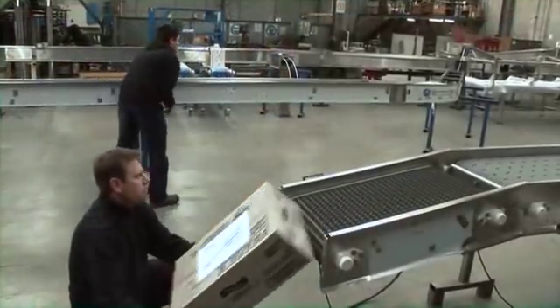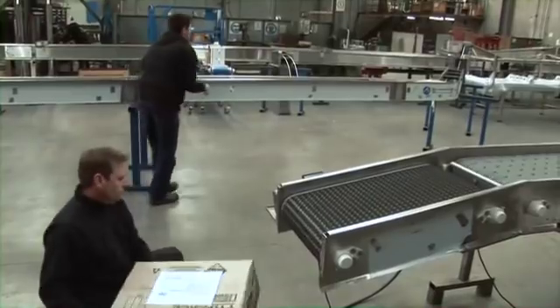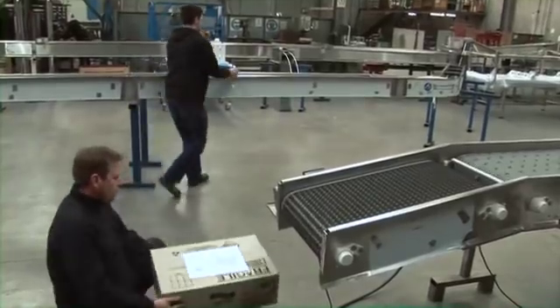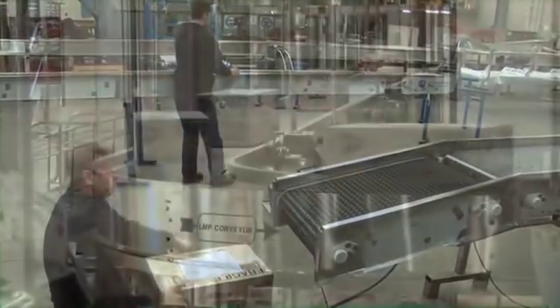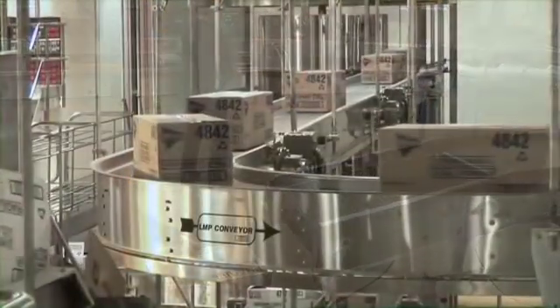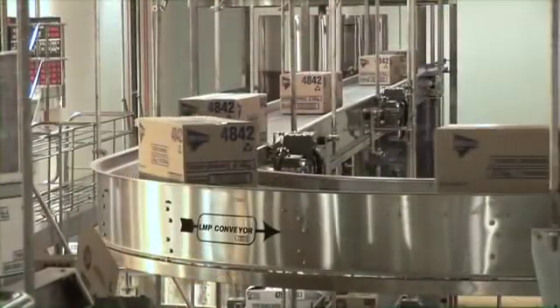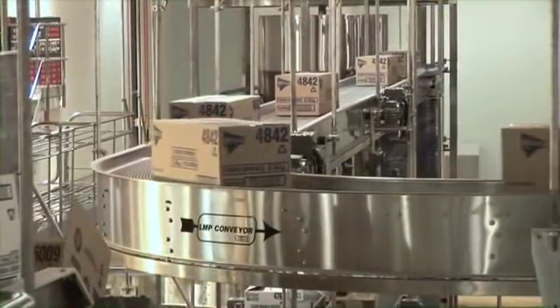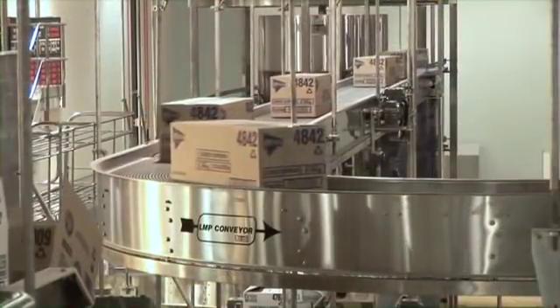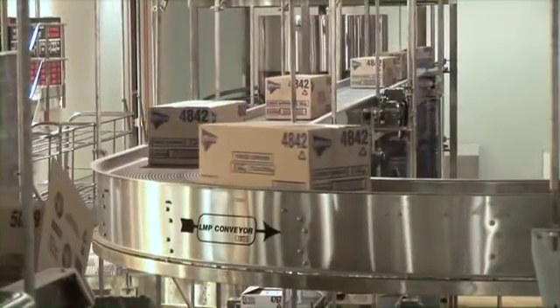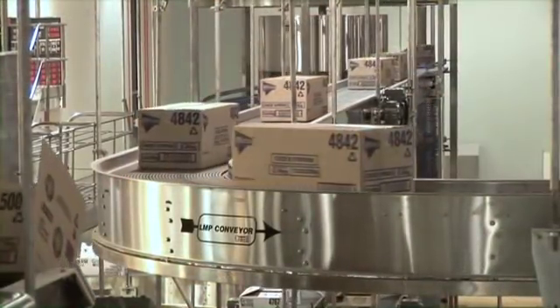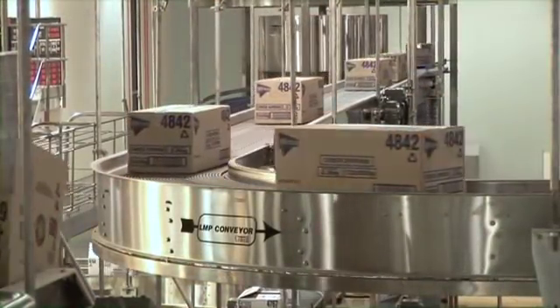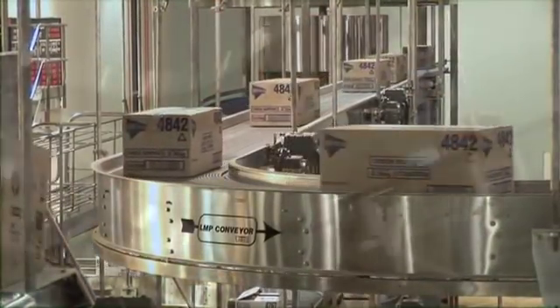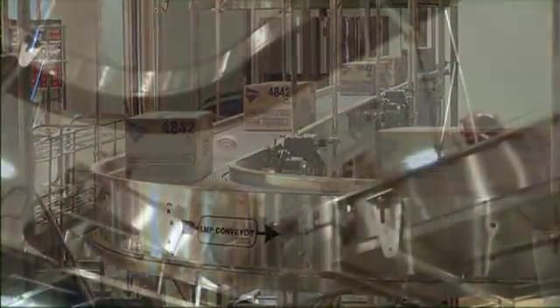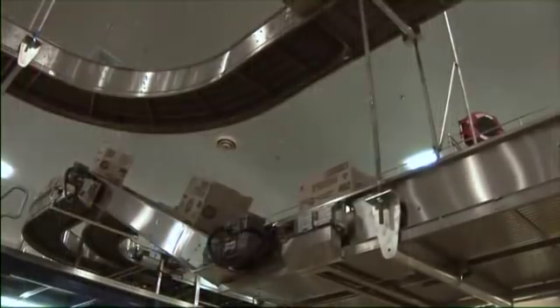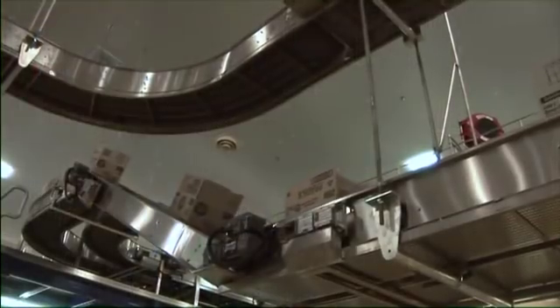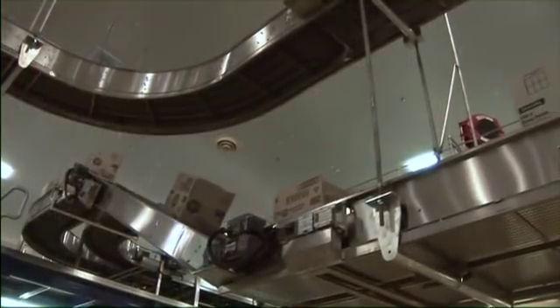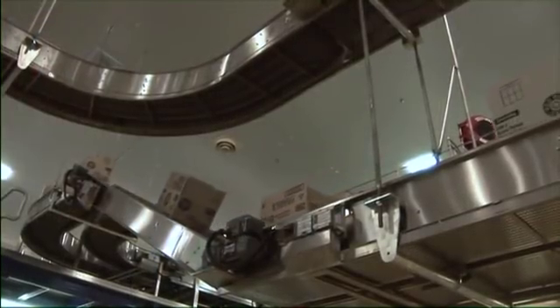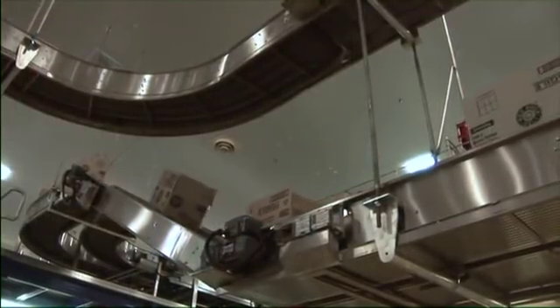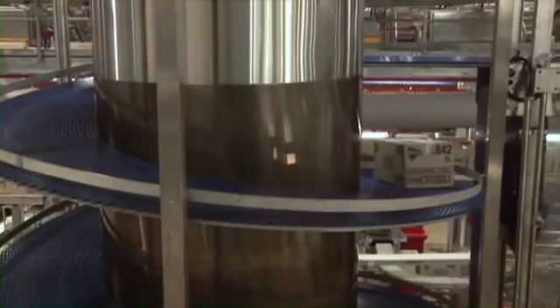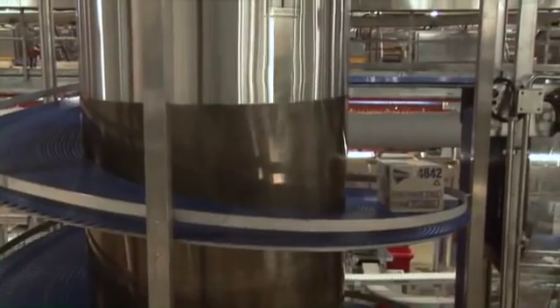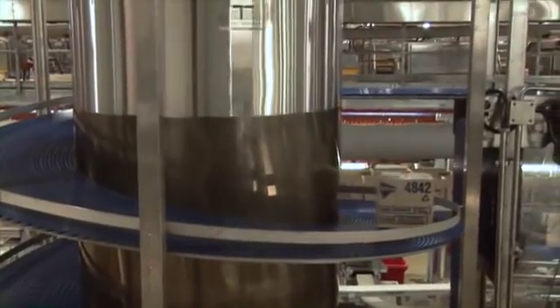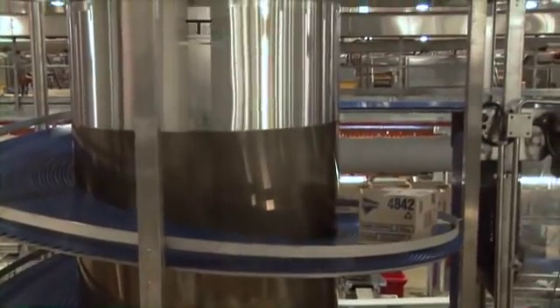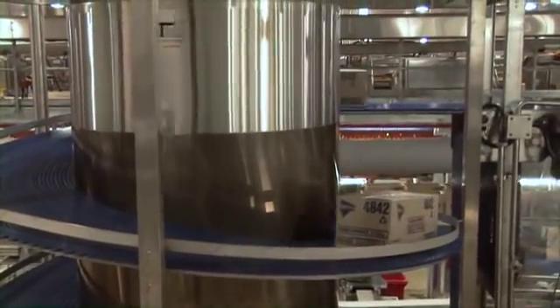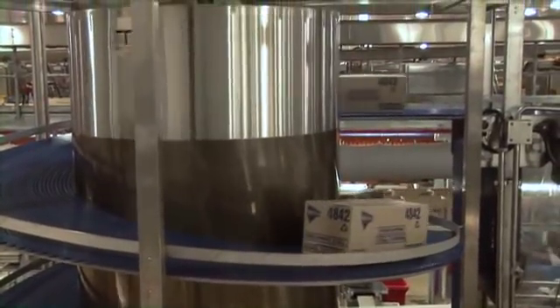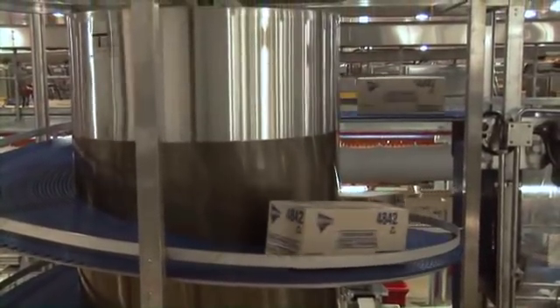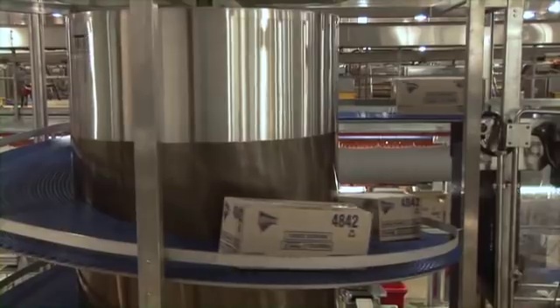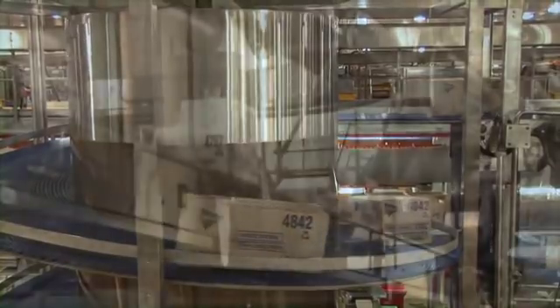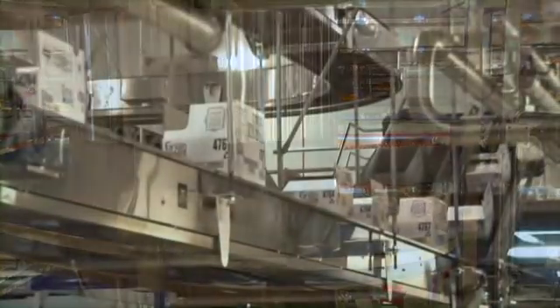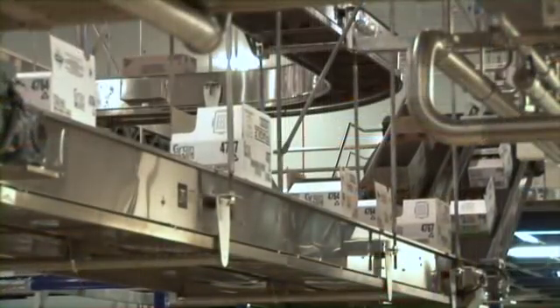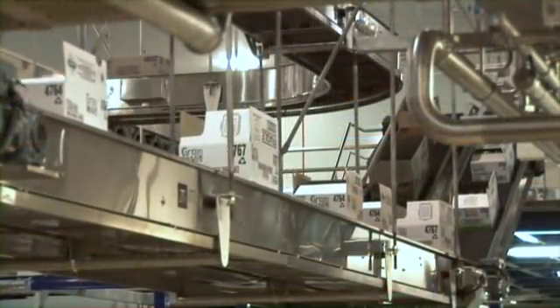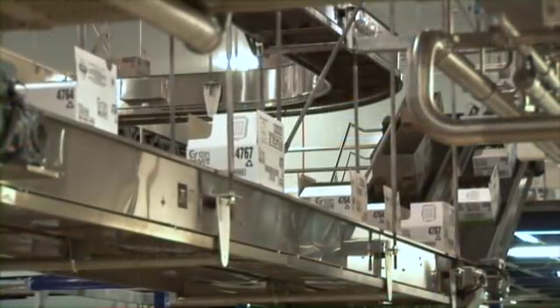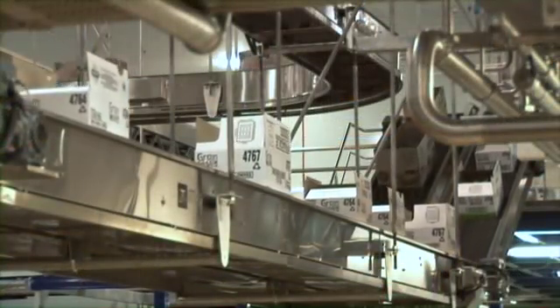Contech also designs and manufactures an impressive range of belt conveyors, incline conveyors, bucket elevators, spiral conveyors and specialty application conveyors to resolve a variety of production issues.